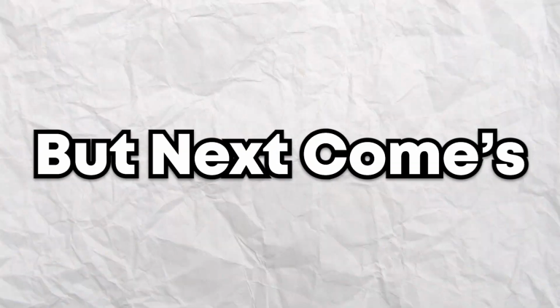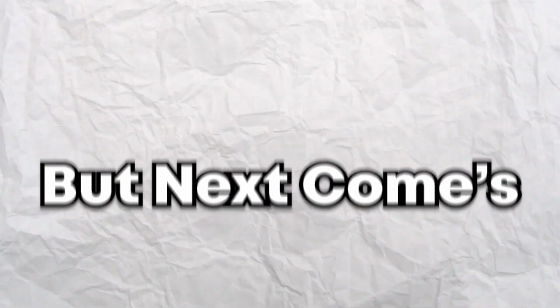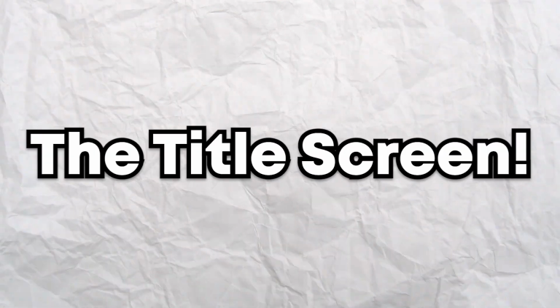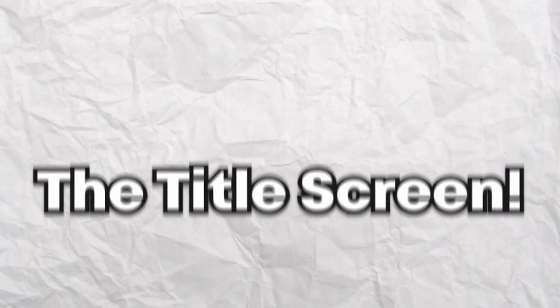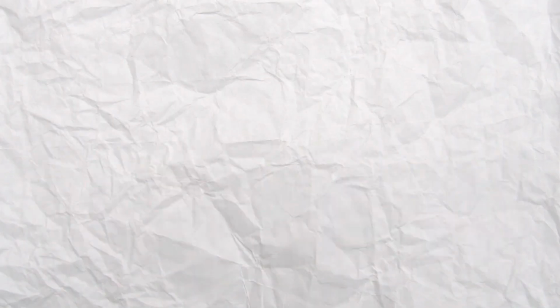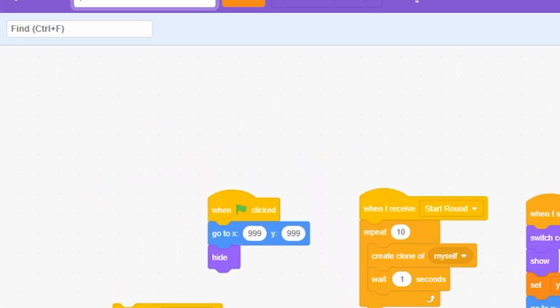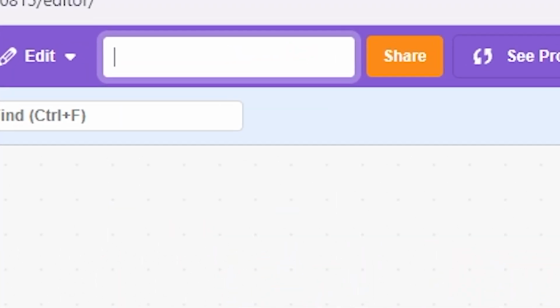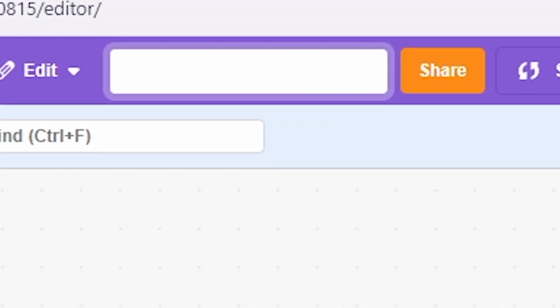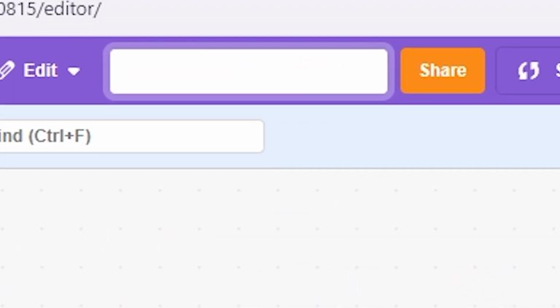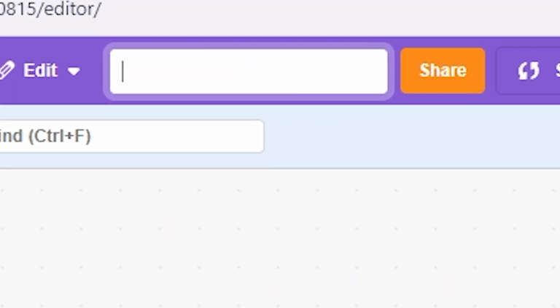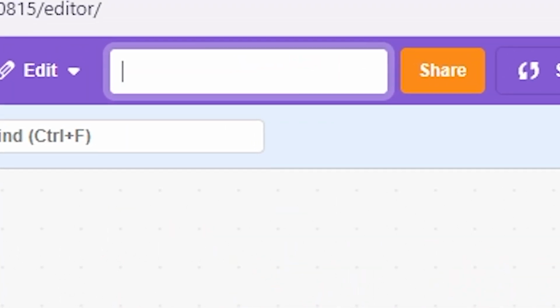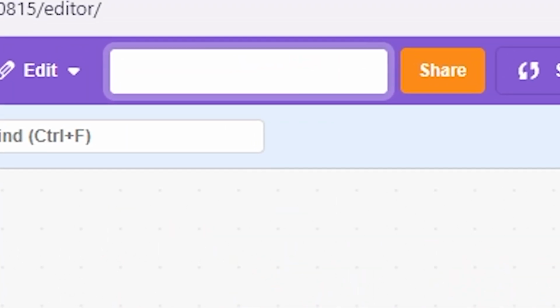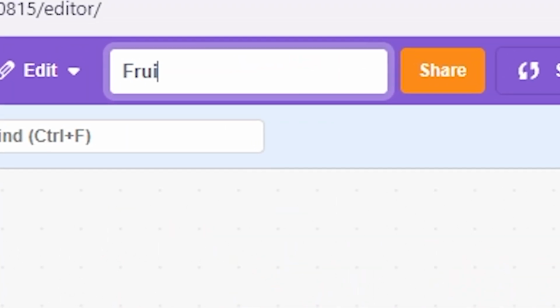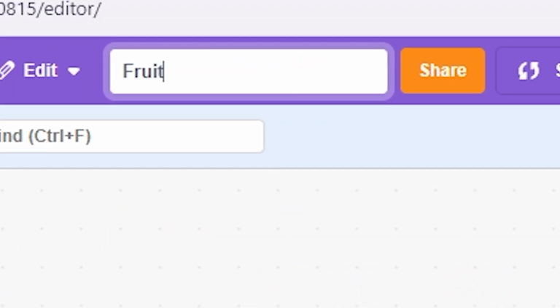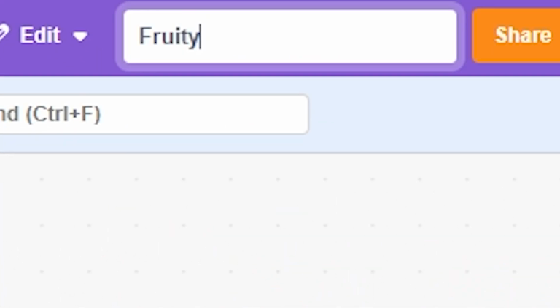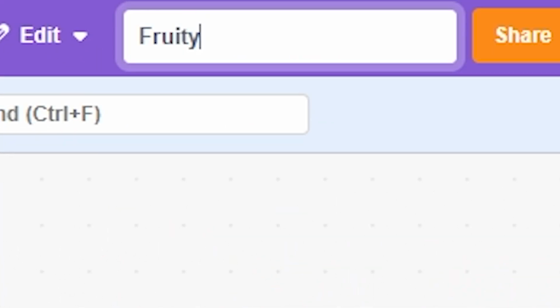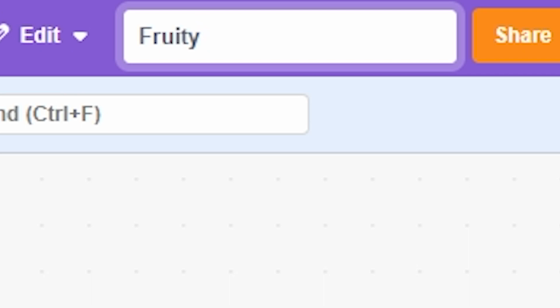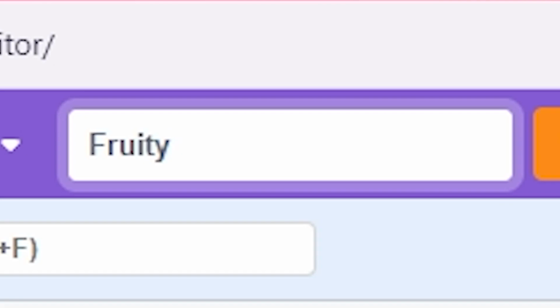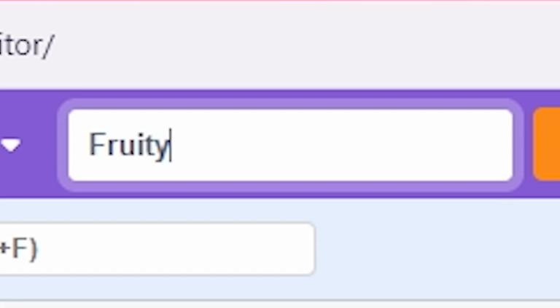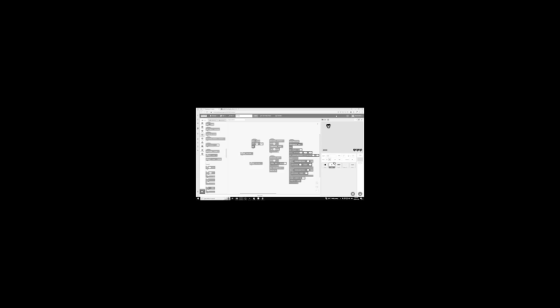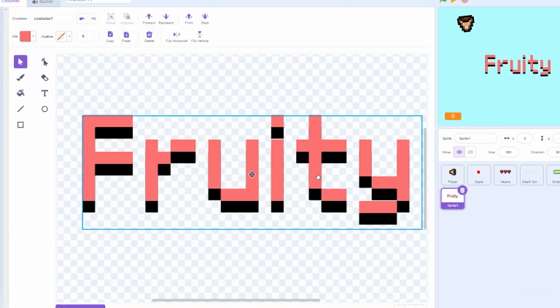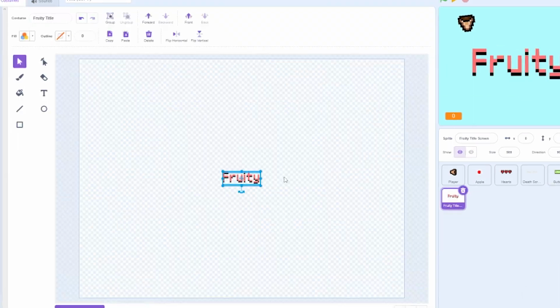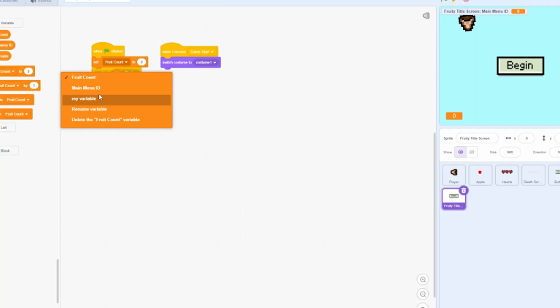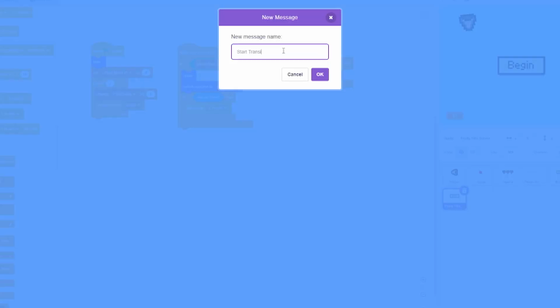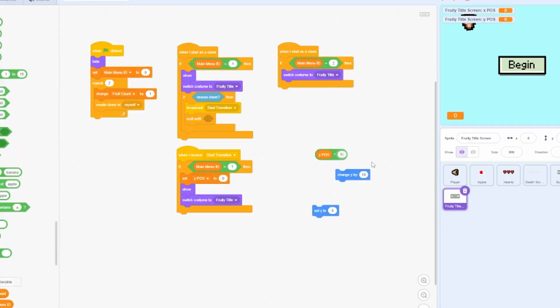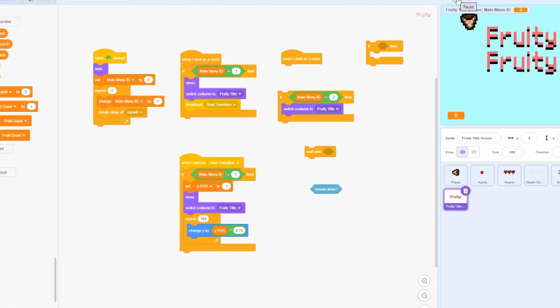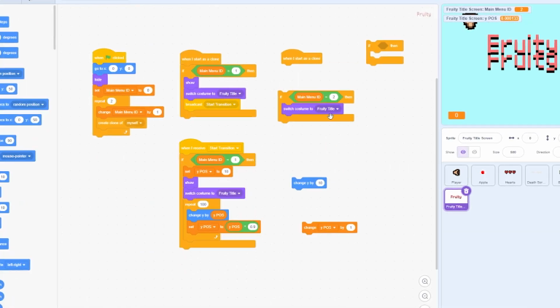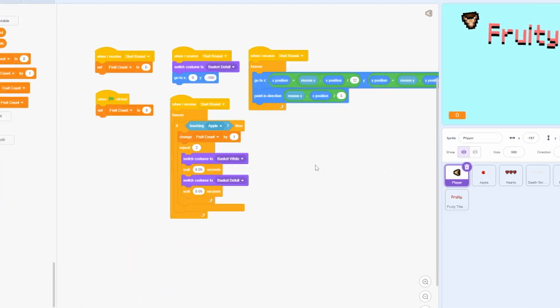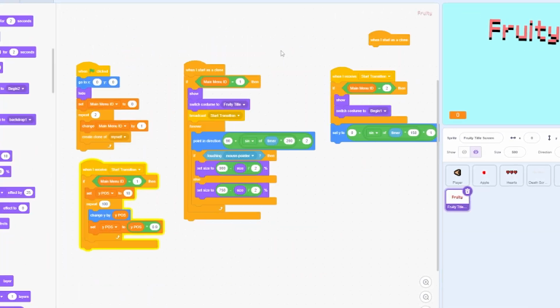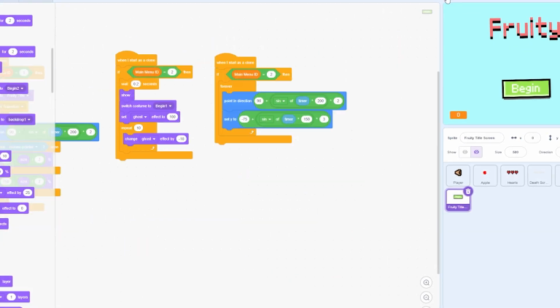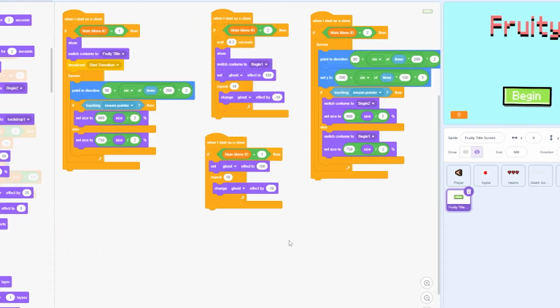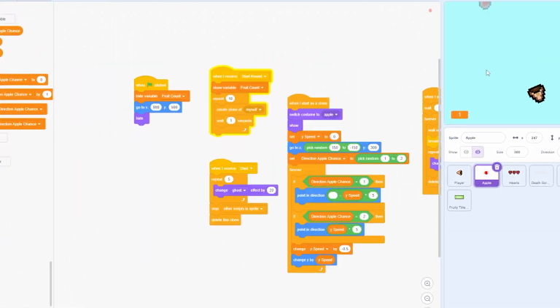Next comes the title screen, but before that I need to name the game — so yeah, Fruity. Then I started programming and building the title screen, and same with the menu when you die.